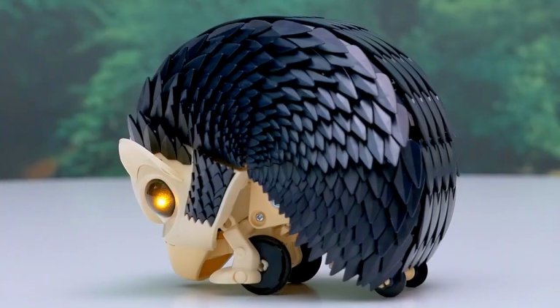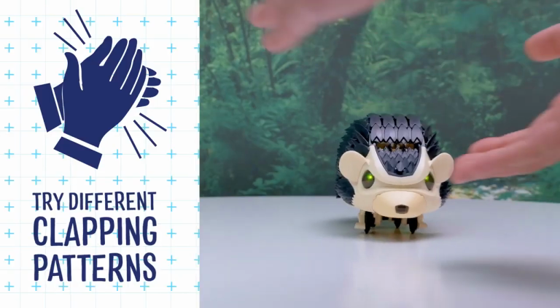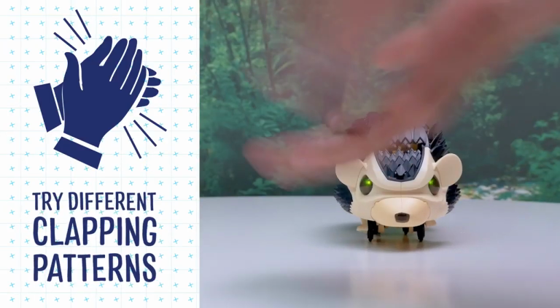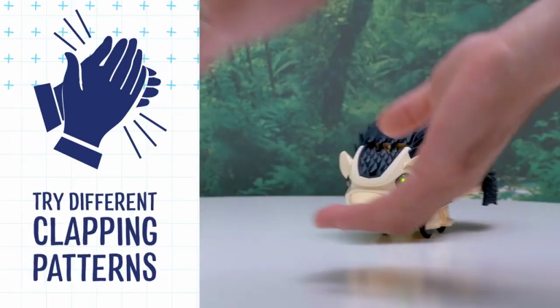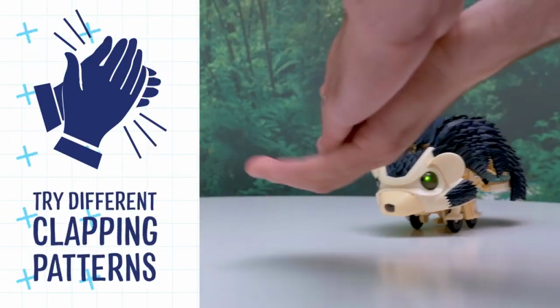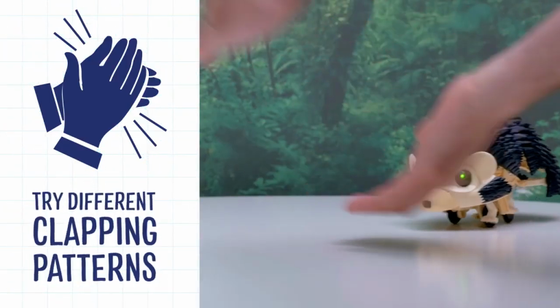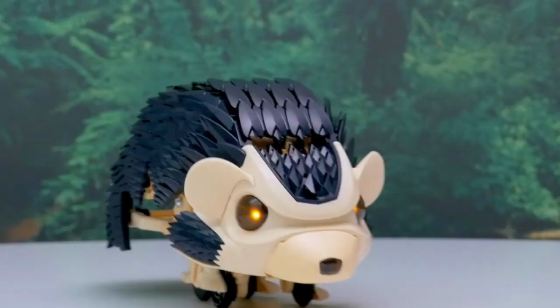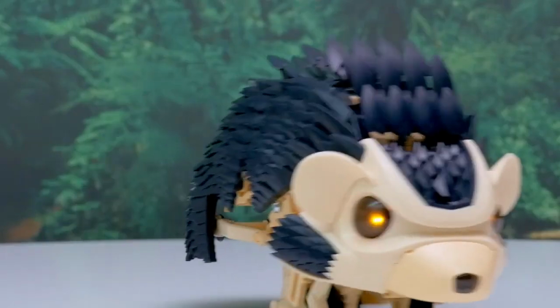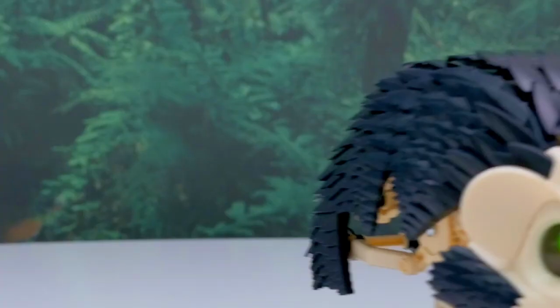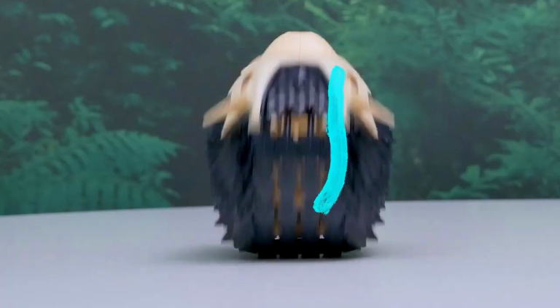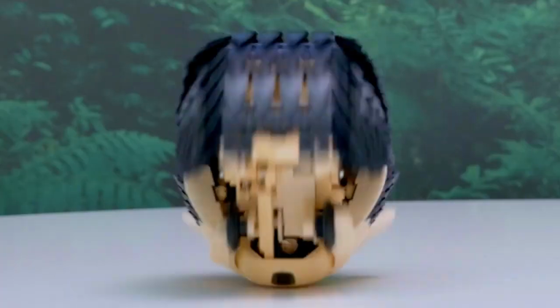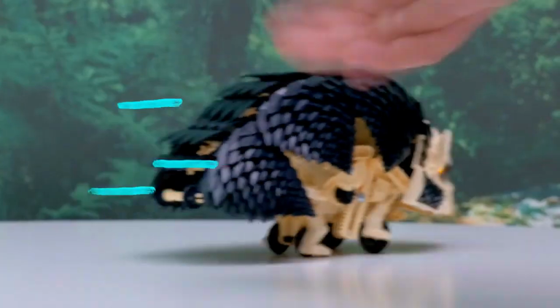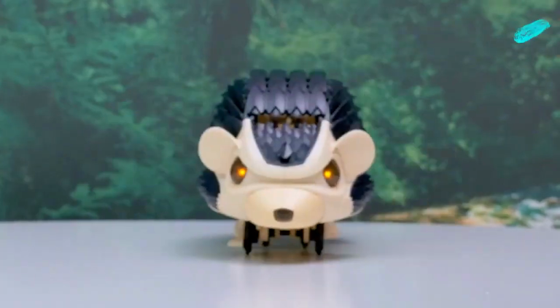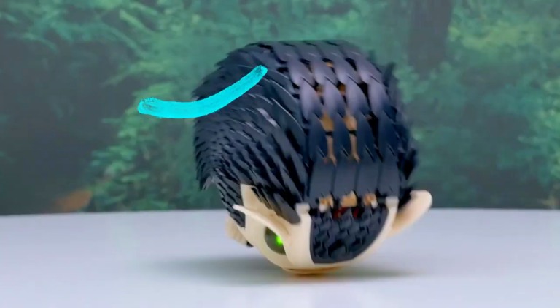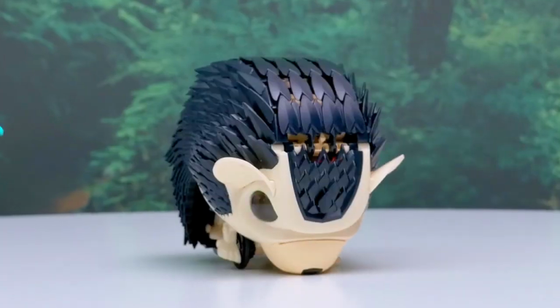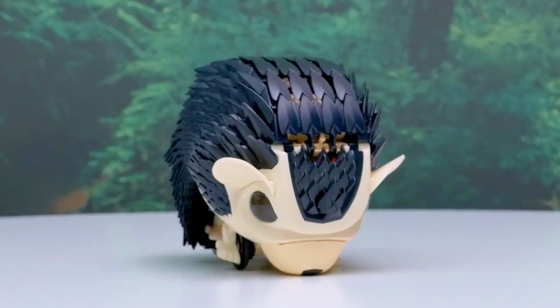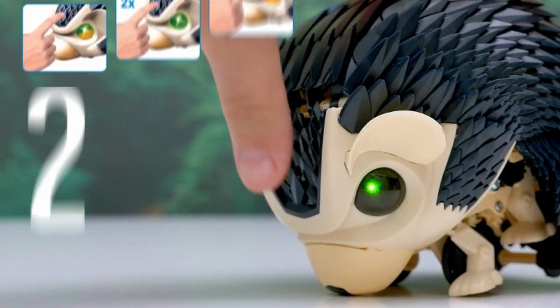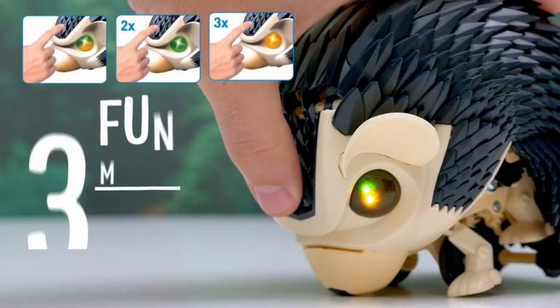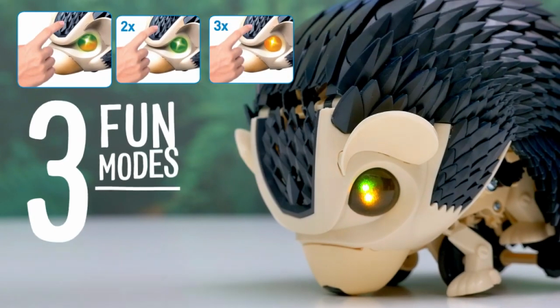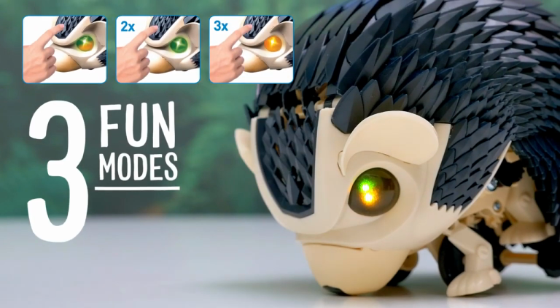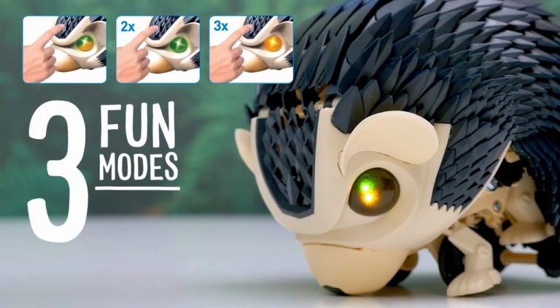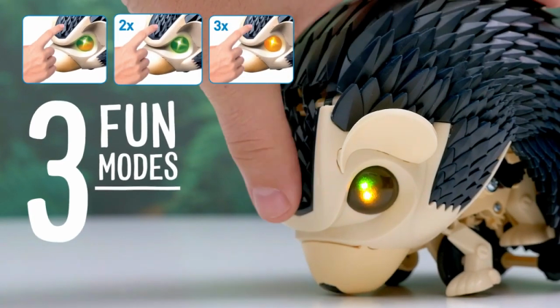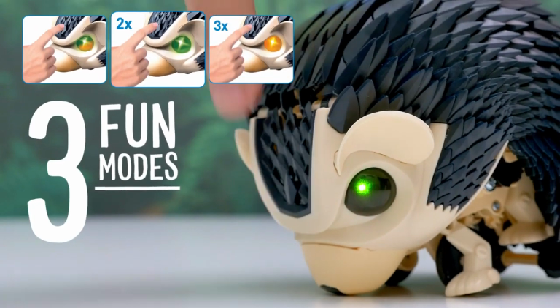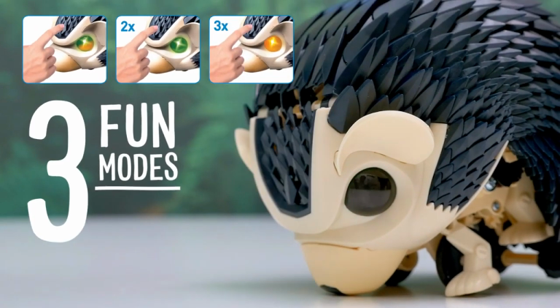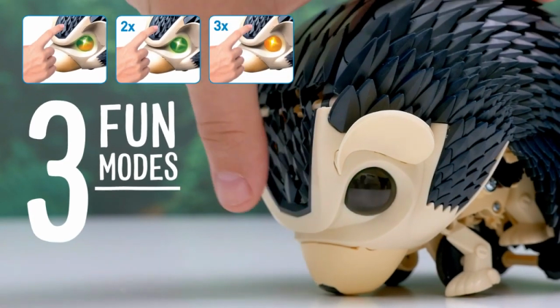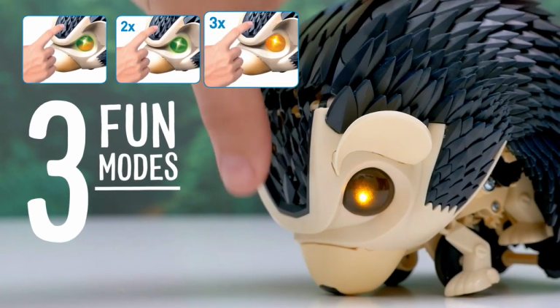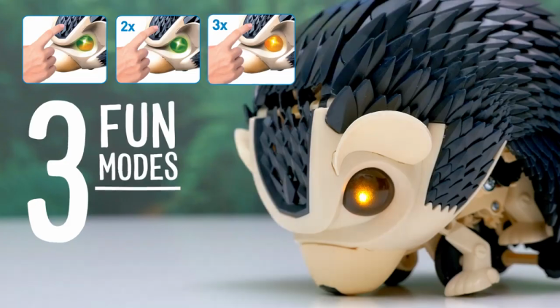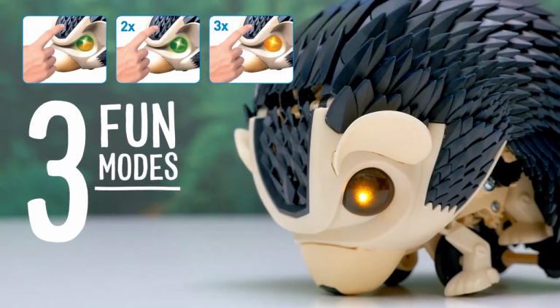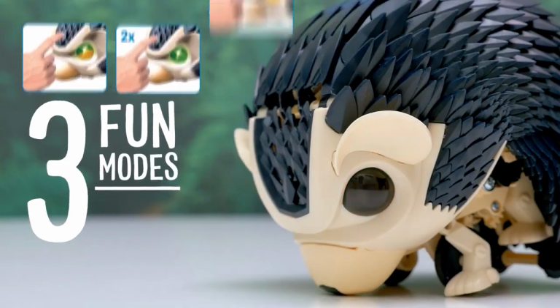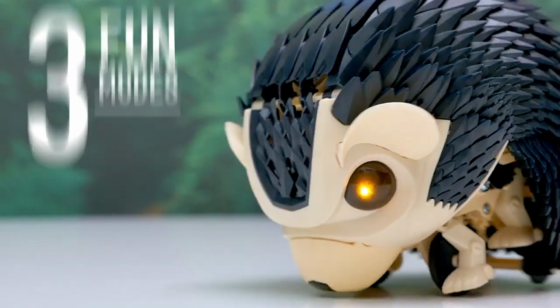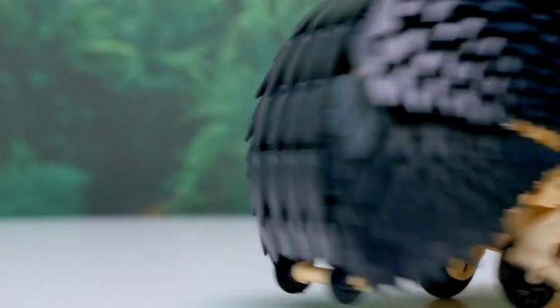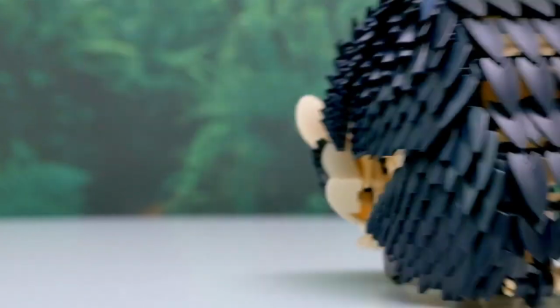Try out different clapping patterns to make it scurry around, tumble, spin, and roll. With three fun and entertaining modes, you can change how the hedgehog responds to your commands.